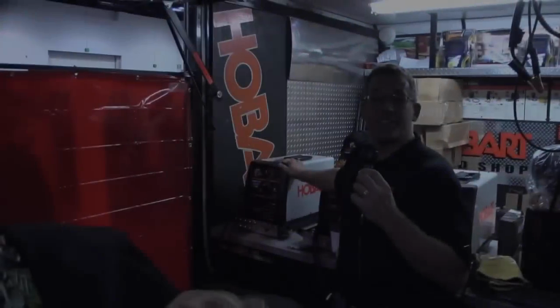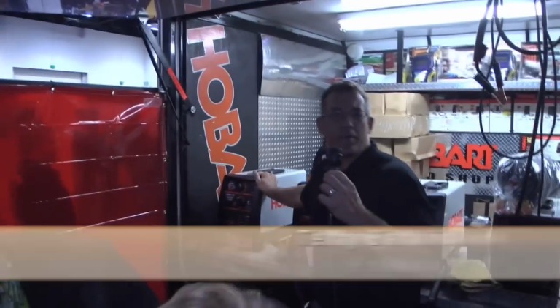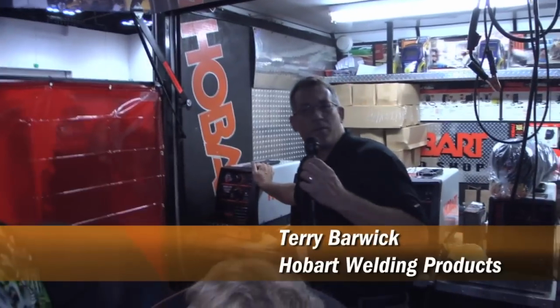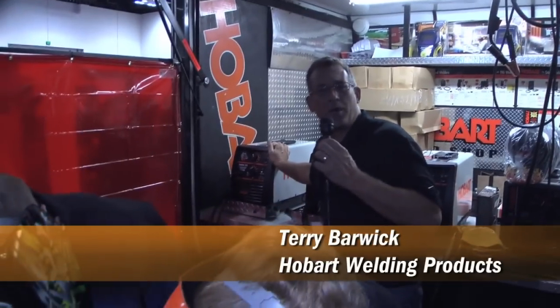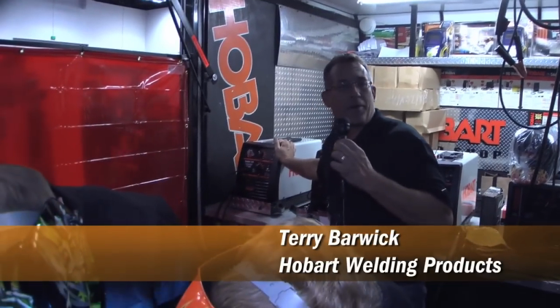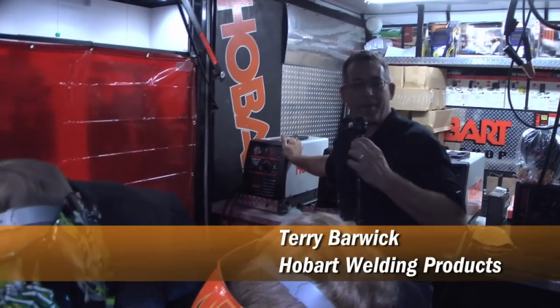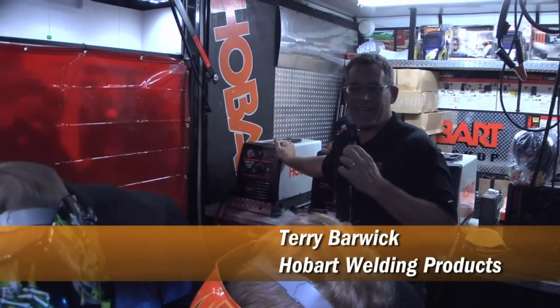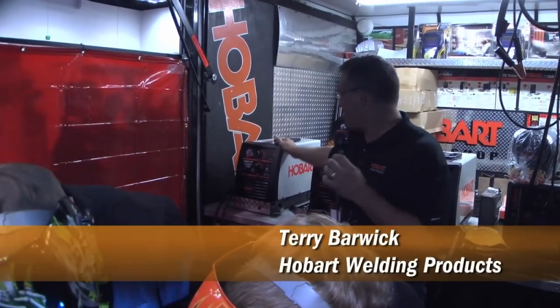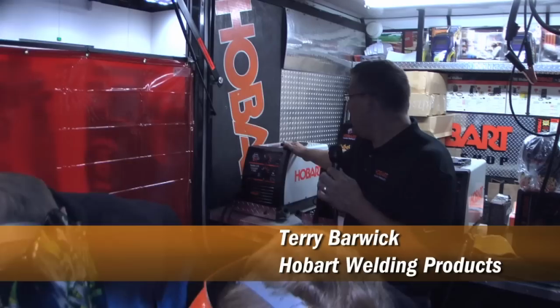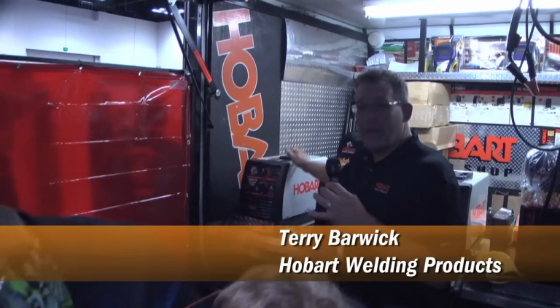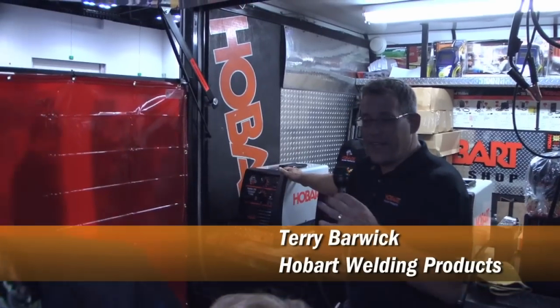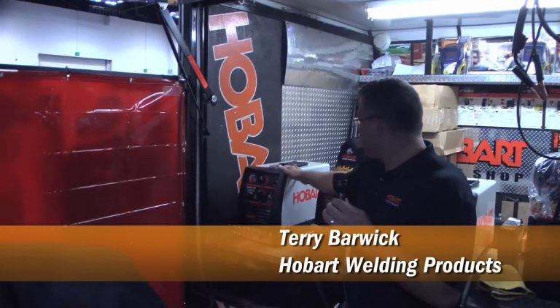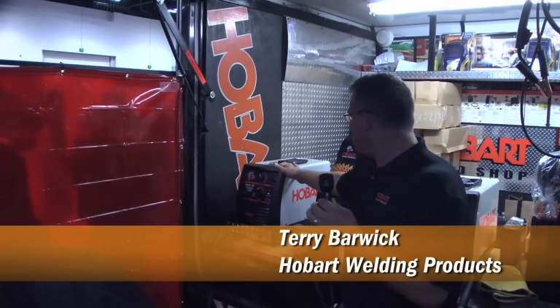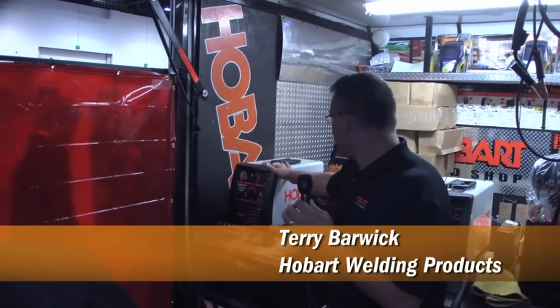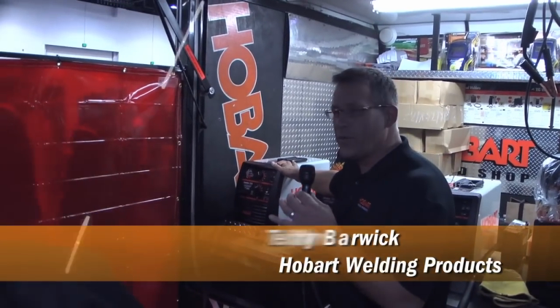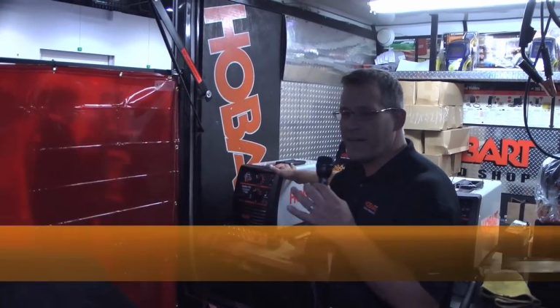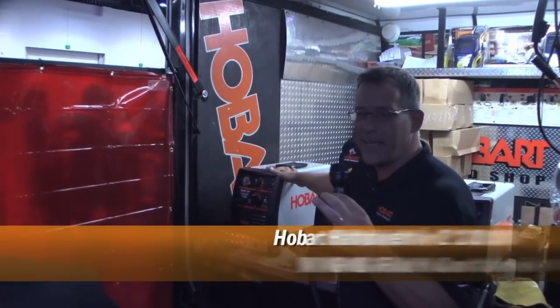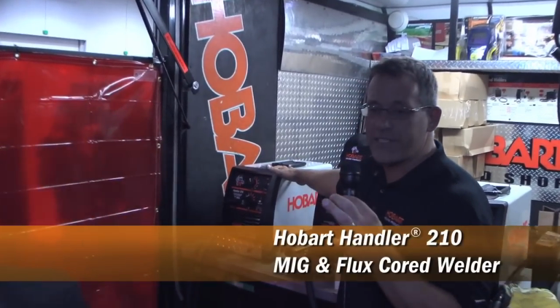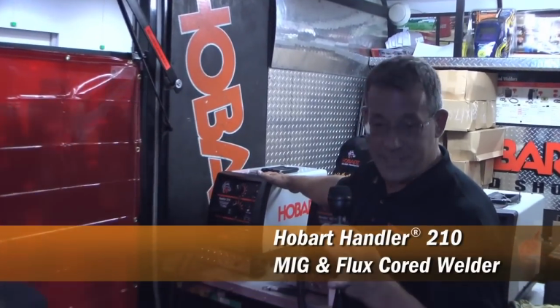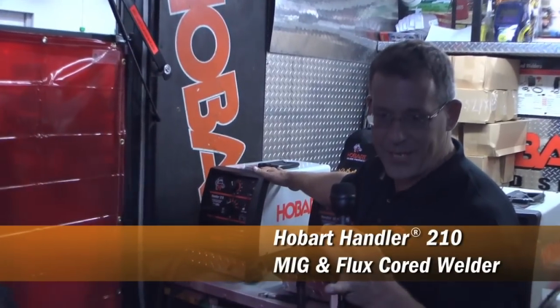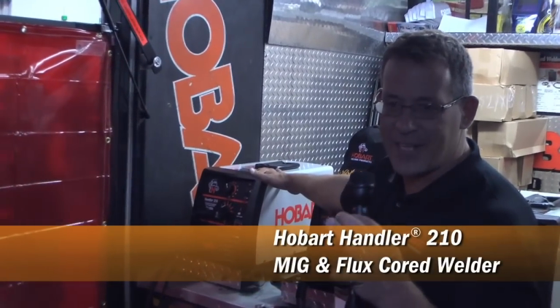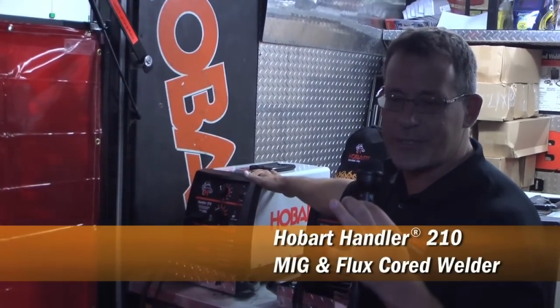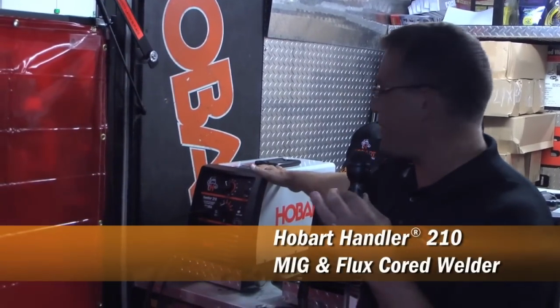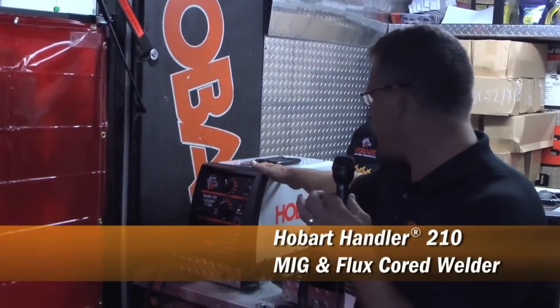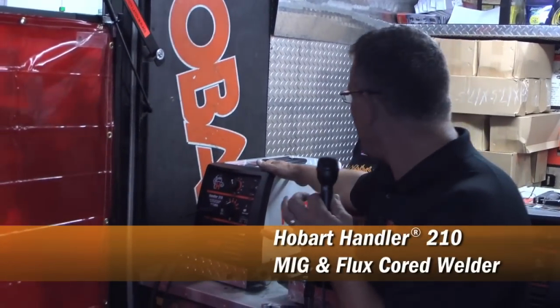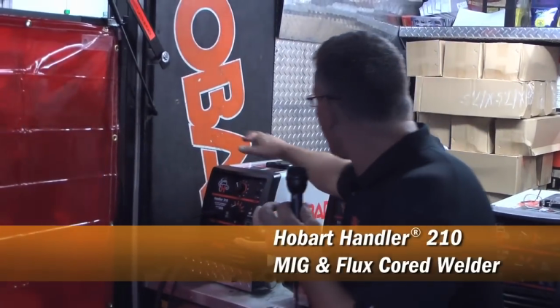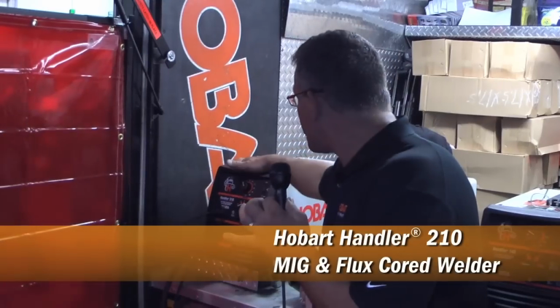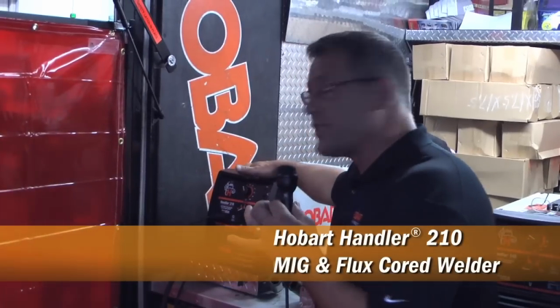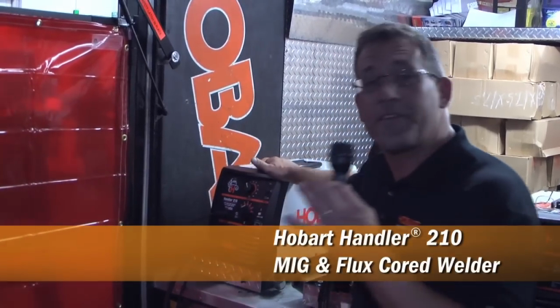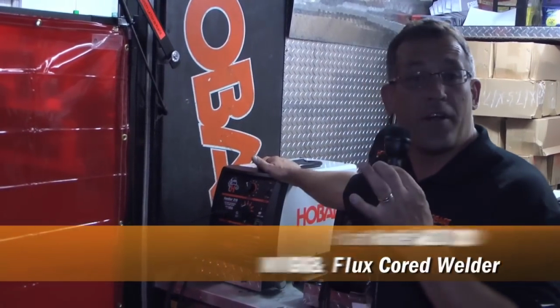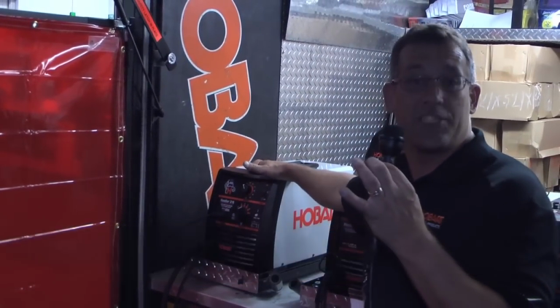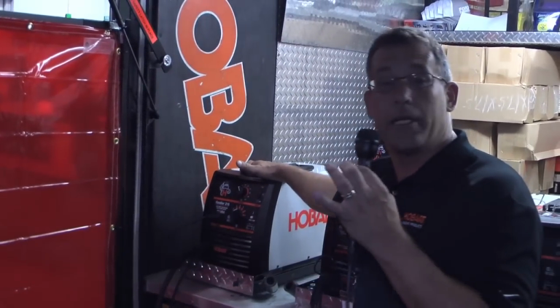Hi, Terry with Hobart Welding Products back at the FFA. We have here some youth with the FFA organization trying out the Handler 210 for the first time. The Handler 210 is perfect for the farm and ranch market.